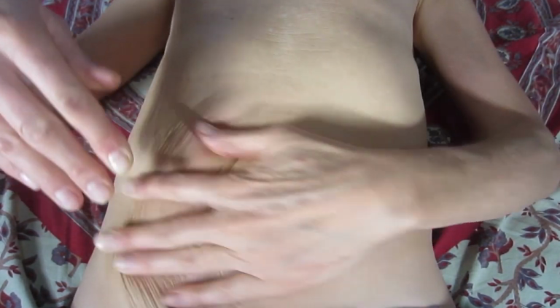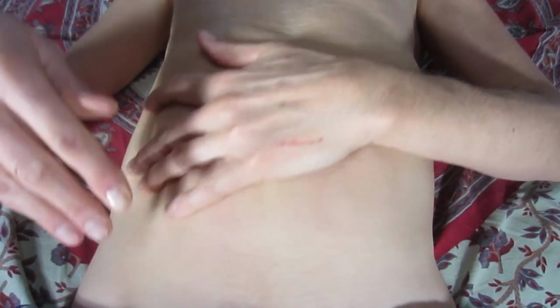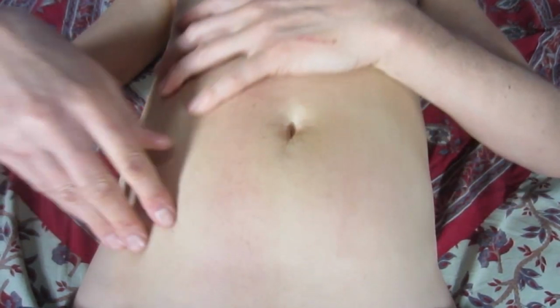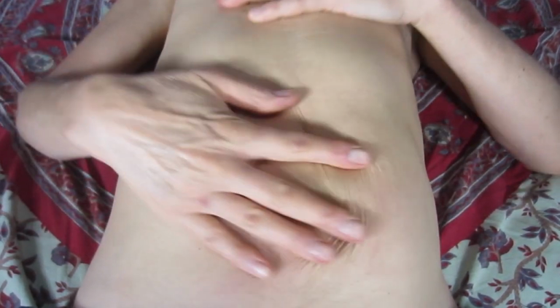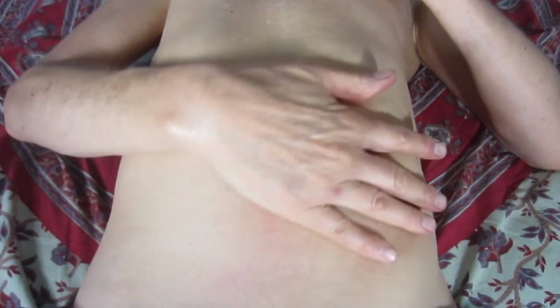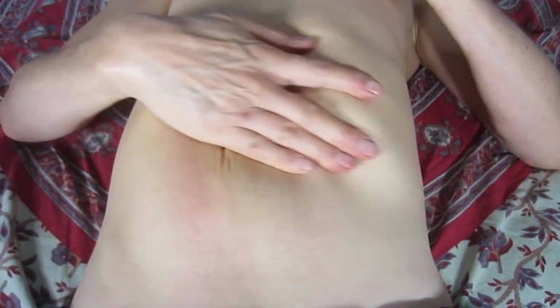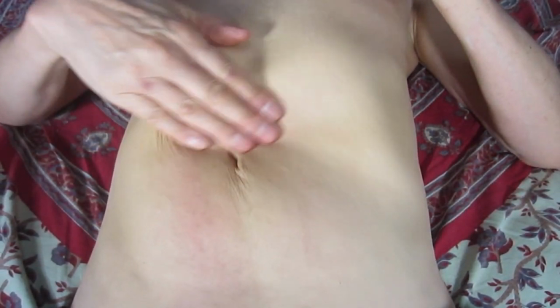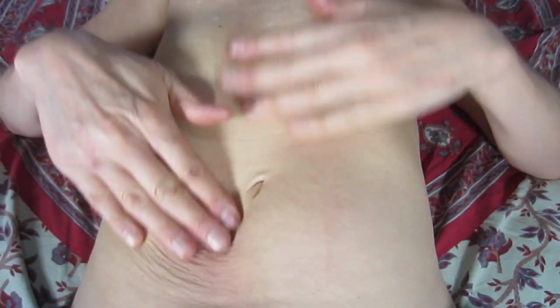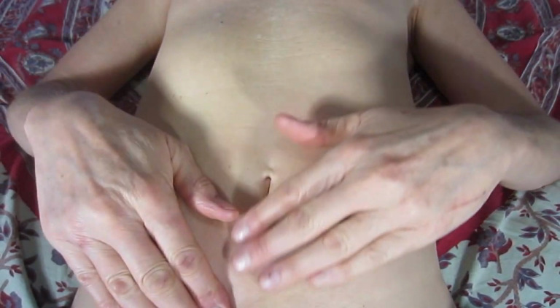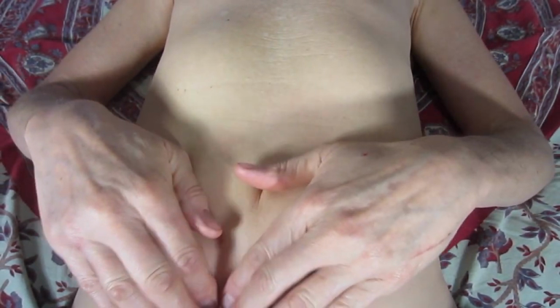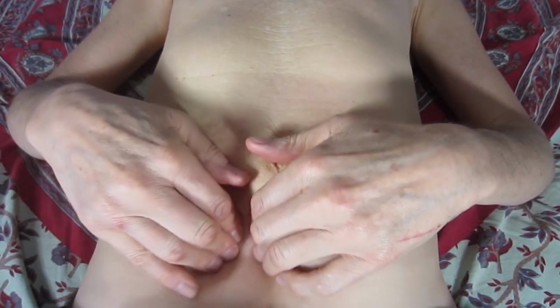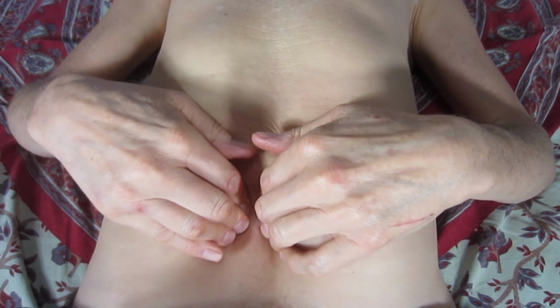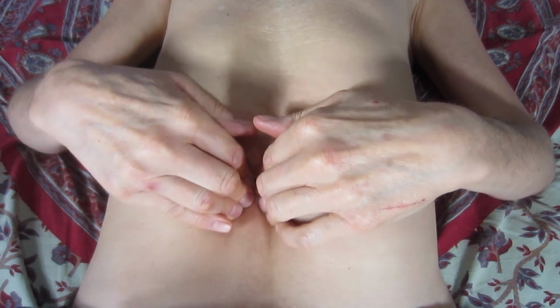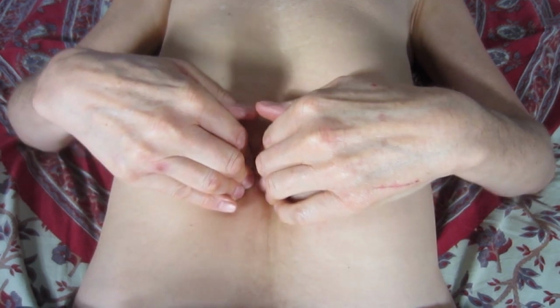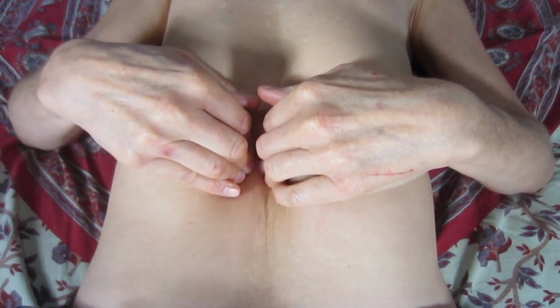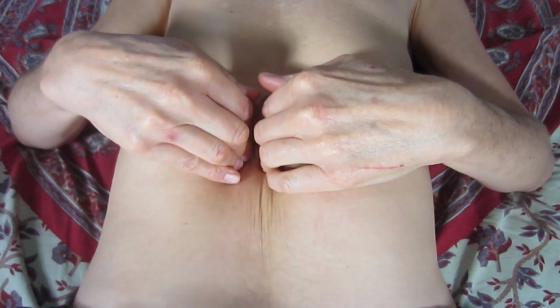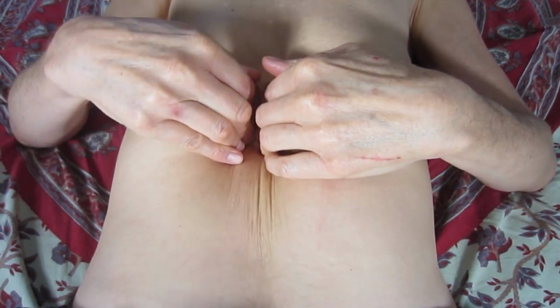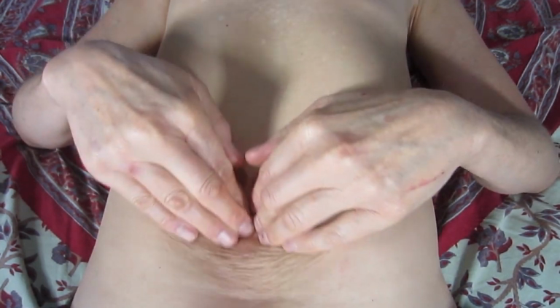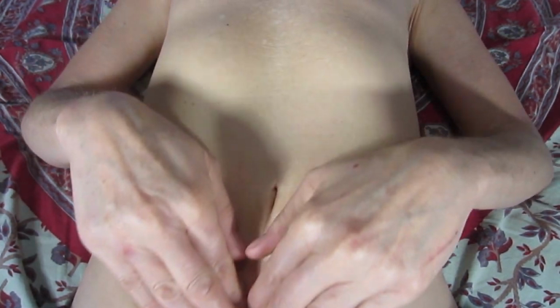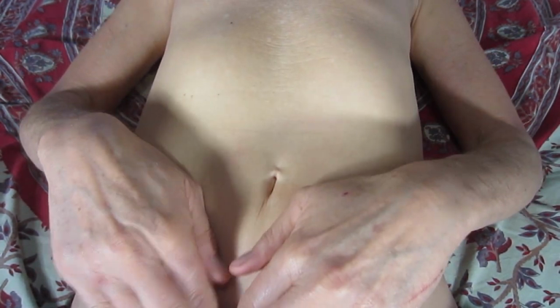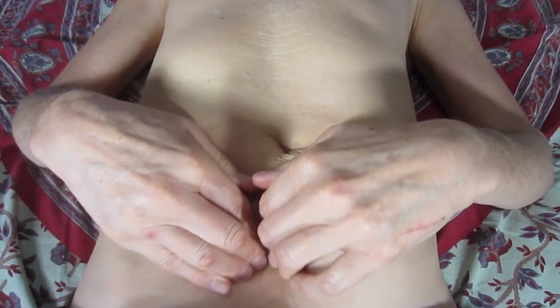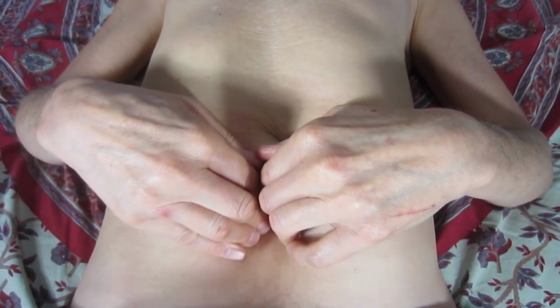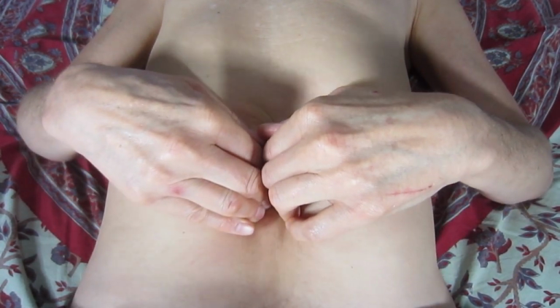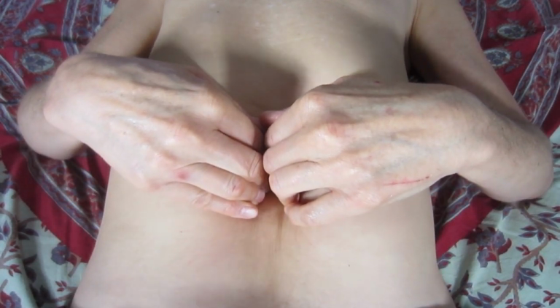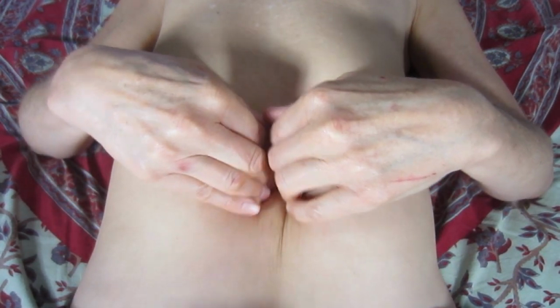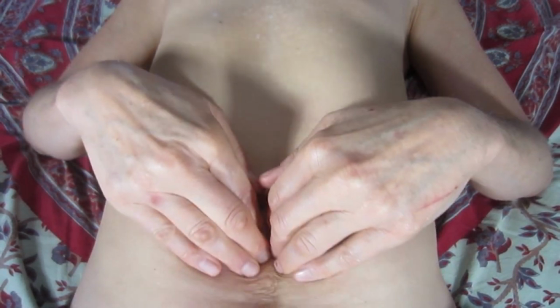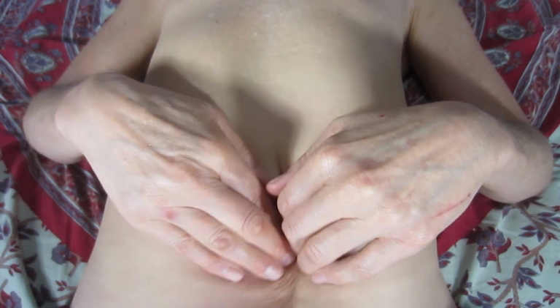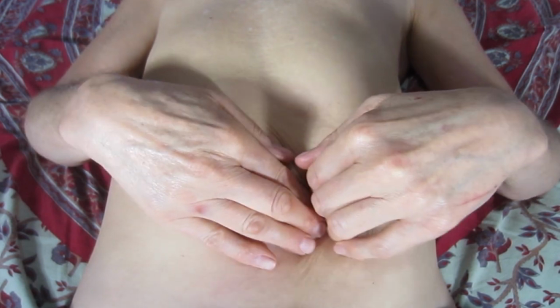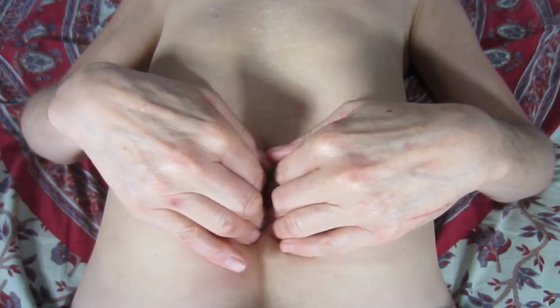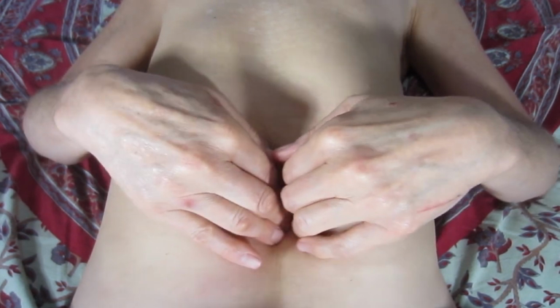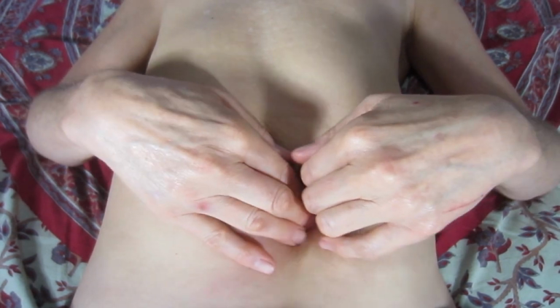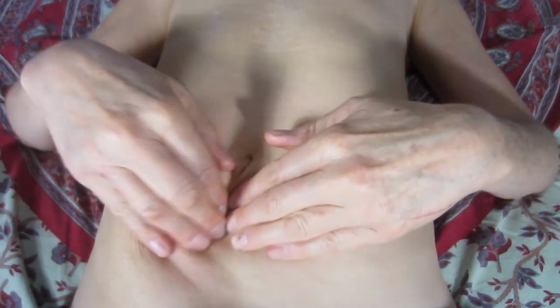Oh my god it feels good. I can feel that in my back. All this kind of stuff is so healthy for you all.